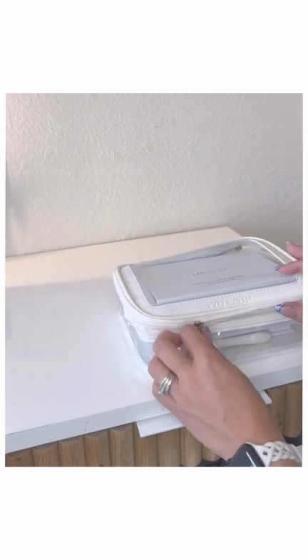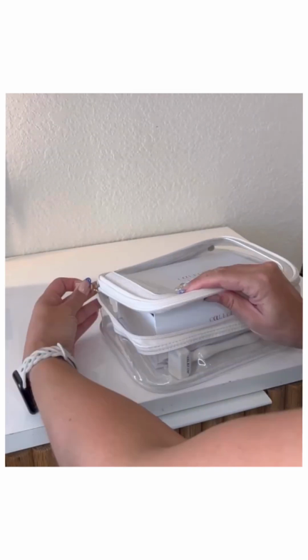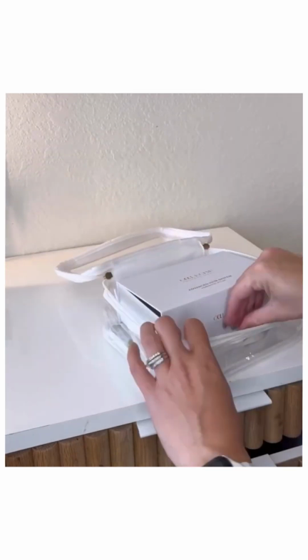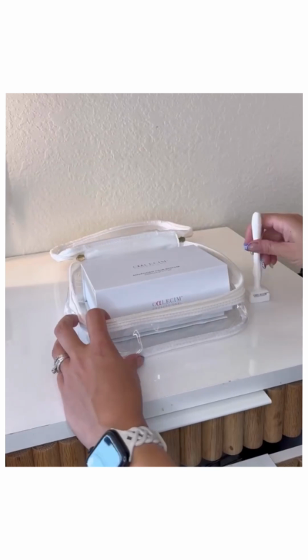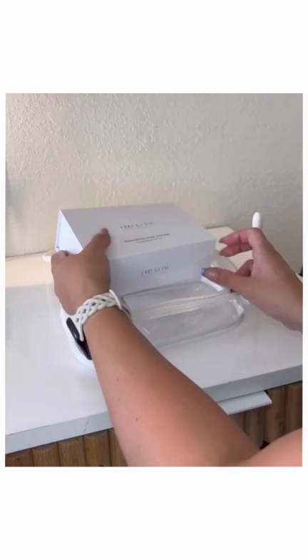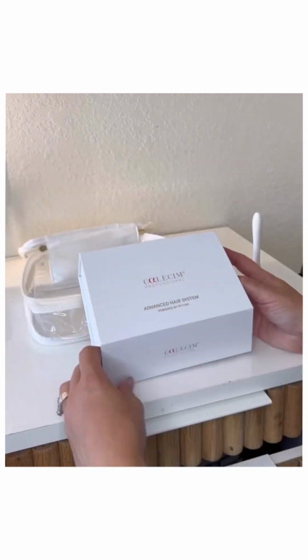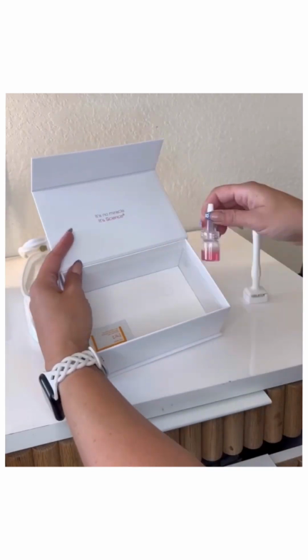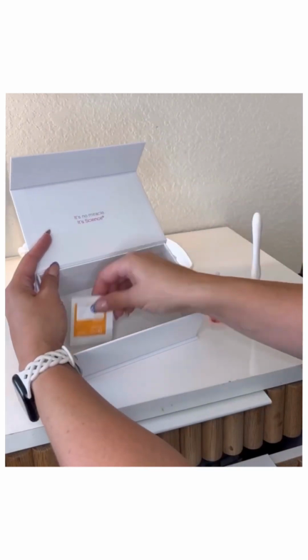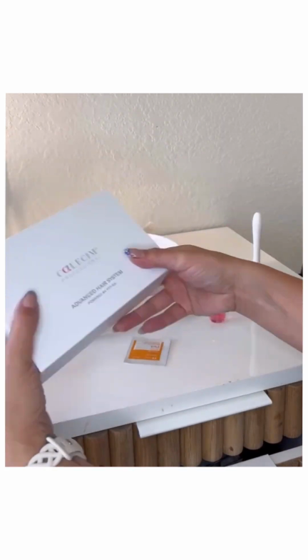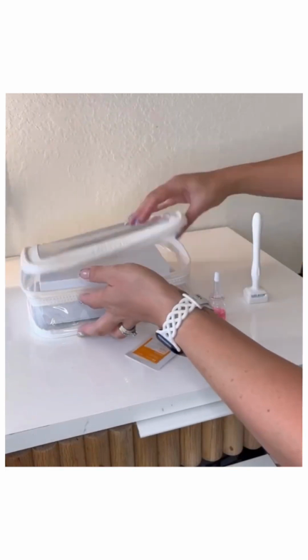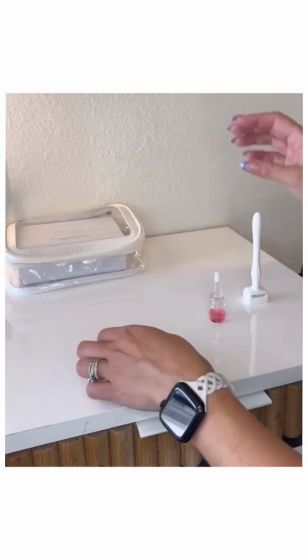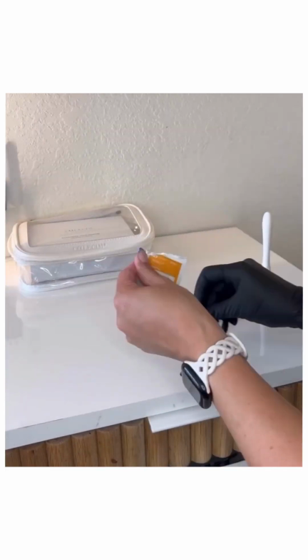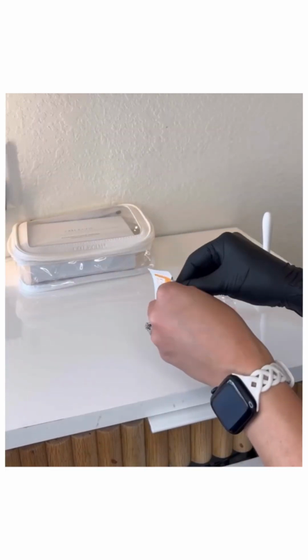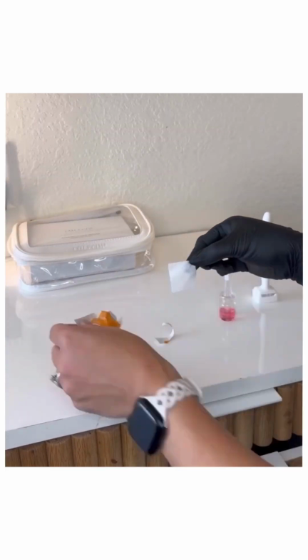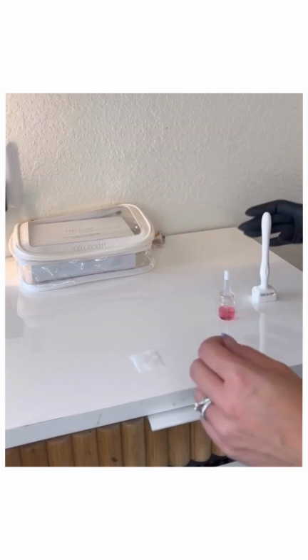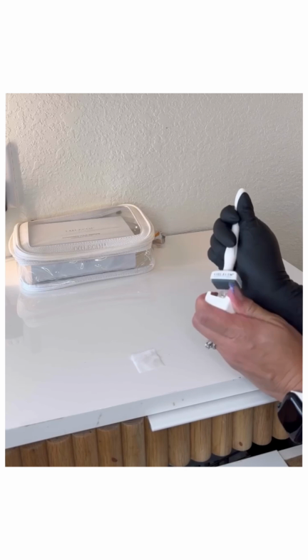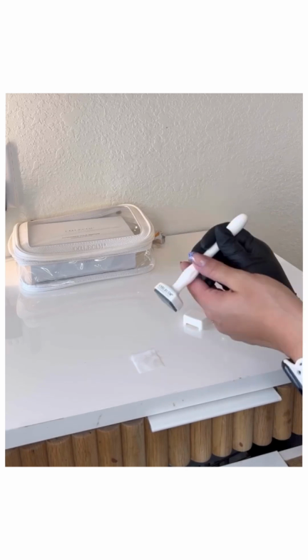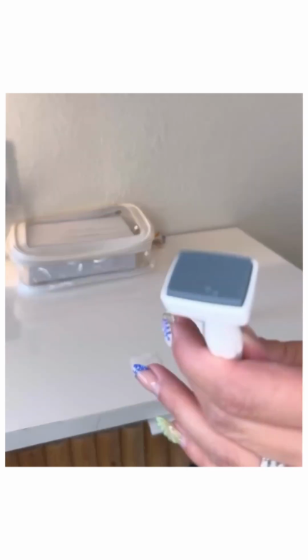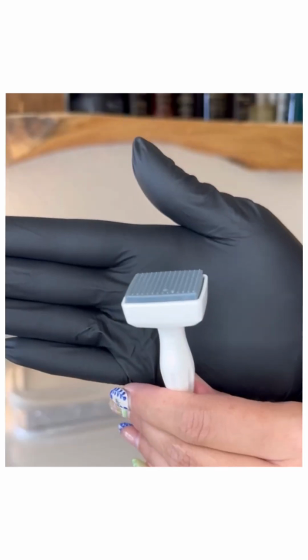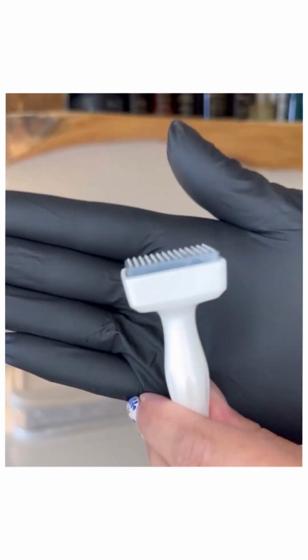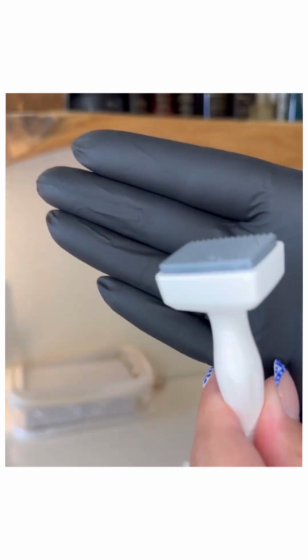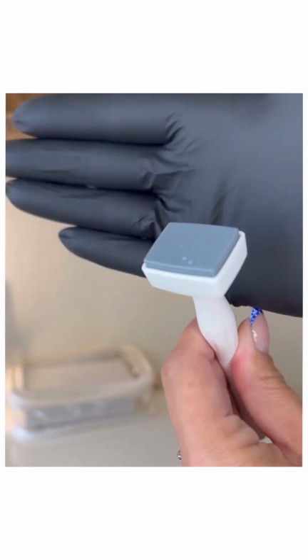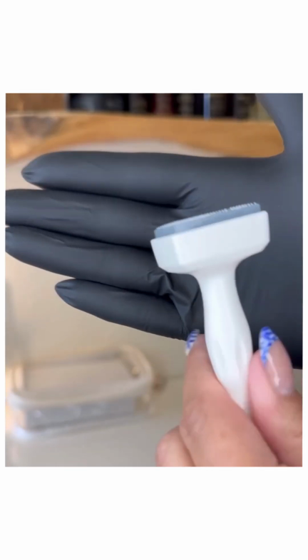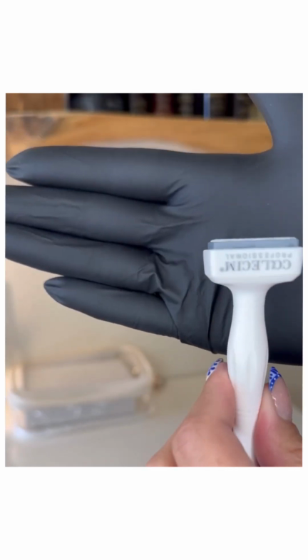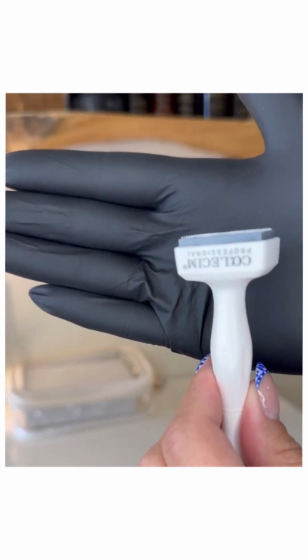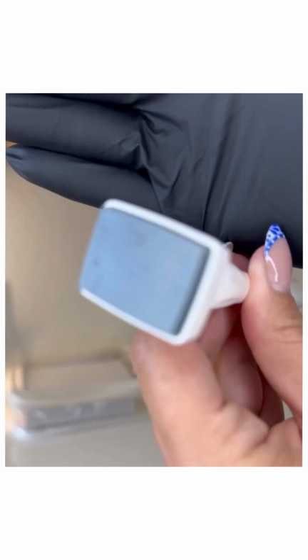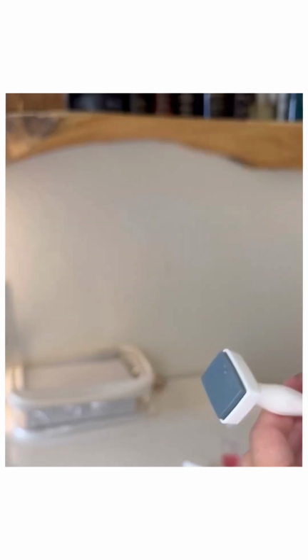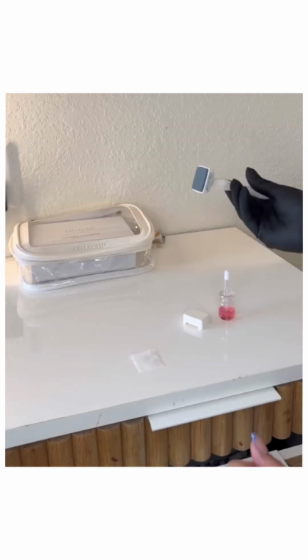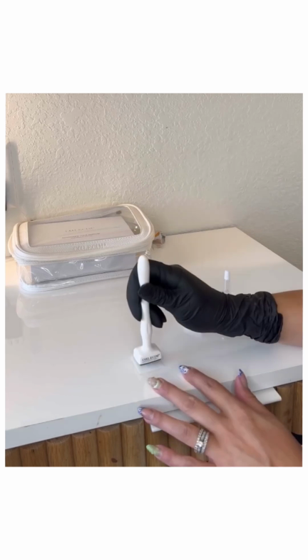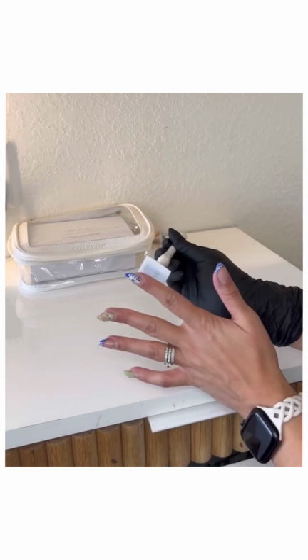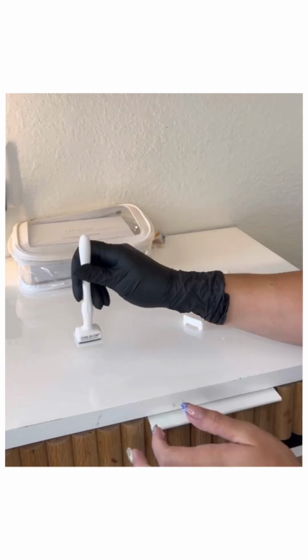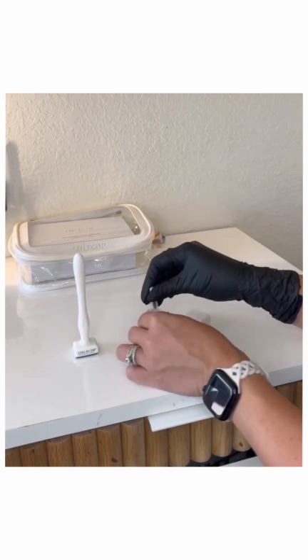Let's do the Ecclissum treatment. We're going to prep our area, get our sterilization pad, there's our derma stamp with our little tiny needles in it — sterilize the stamp.